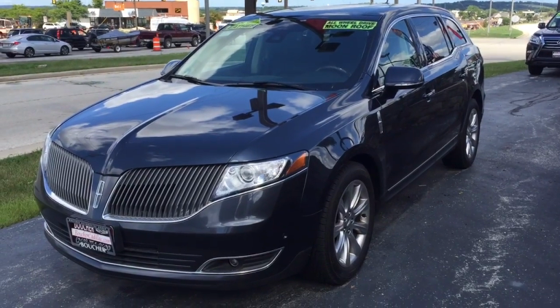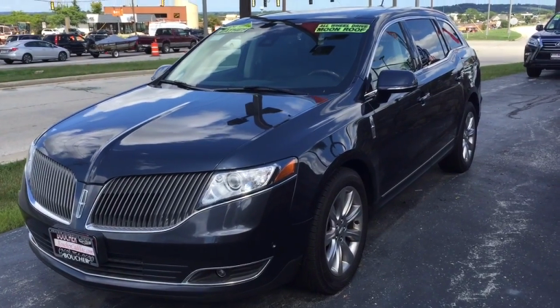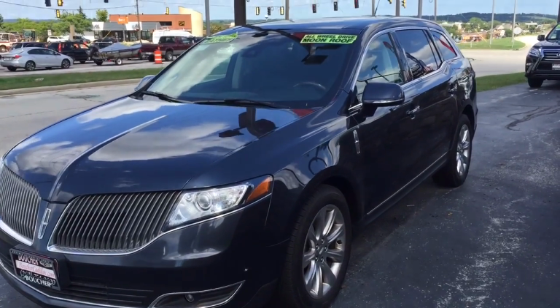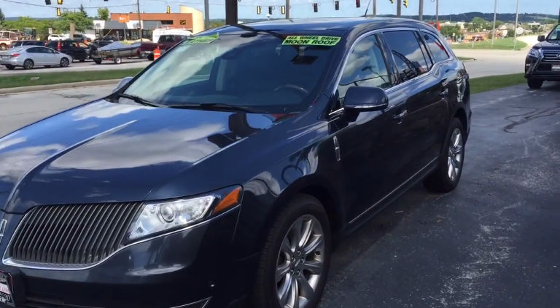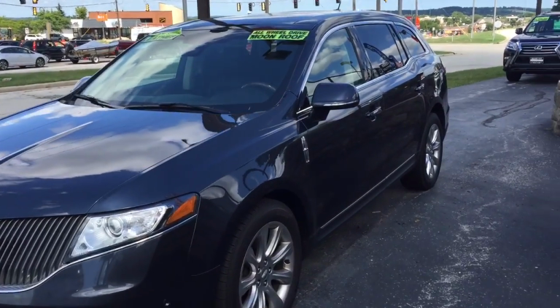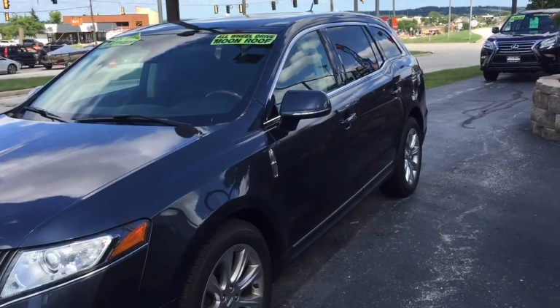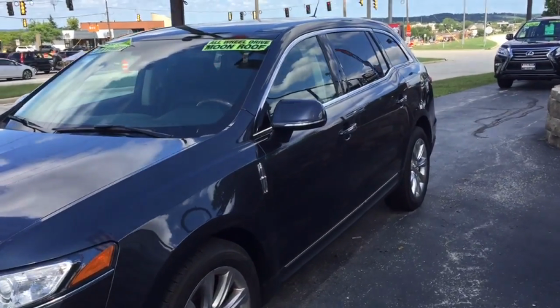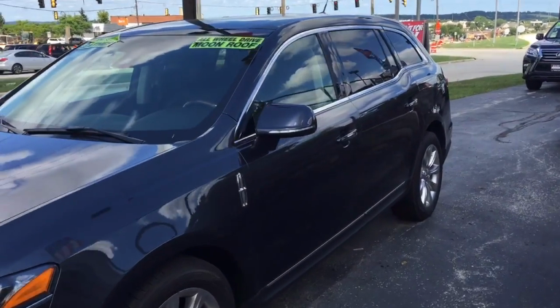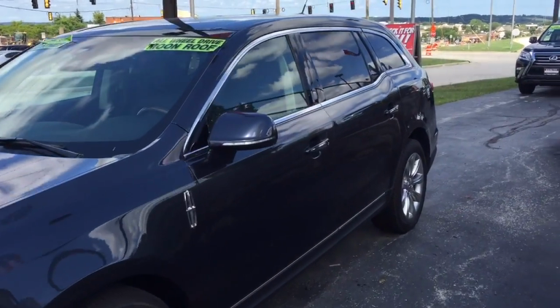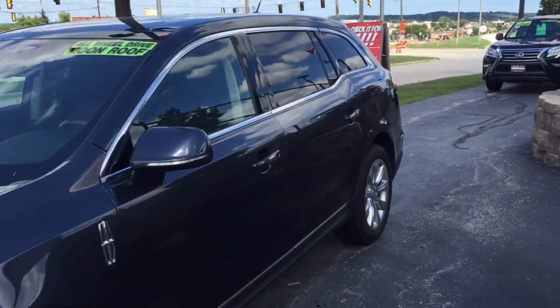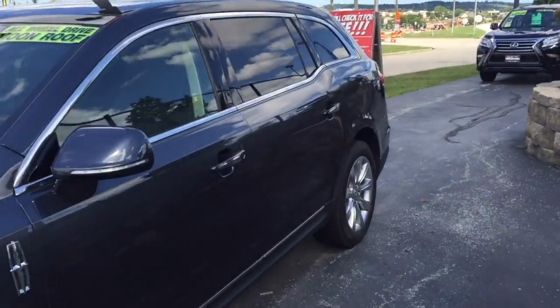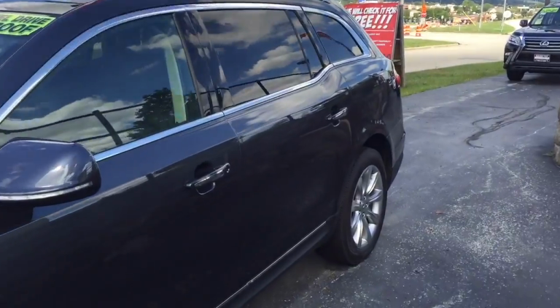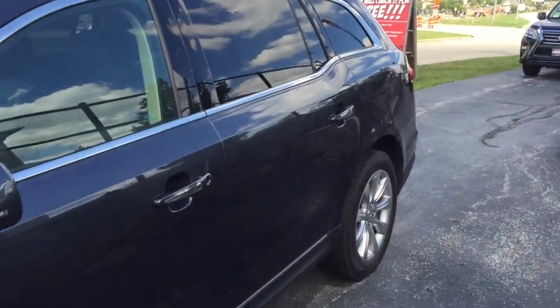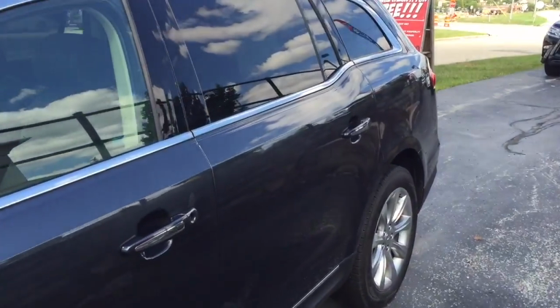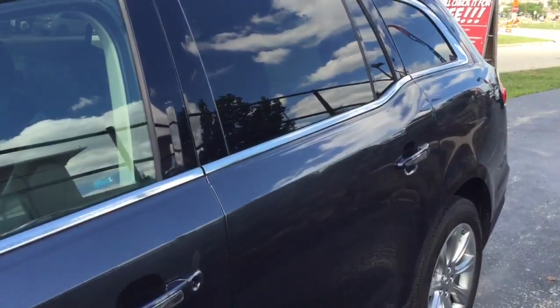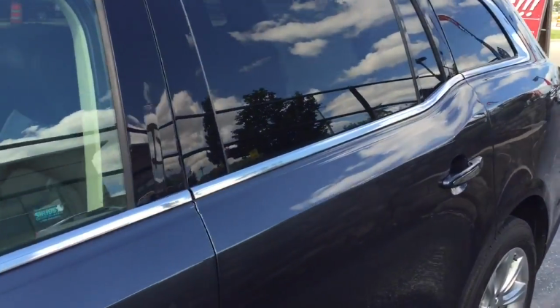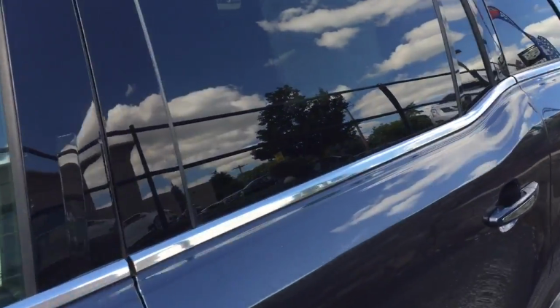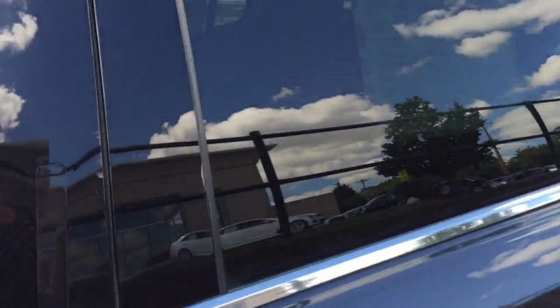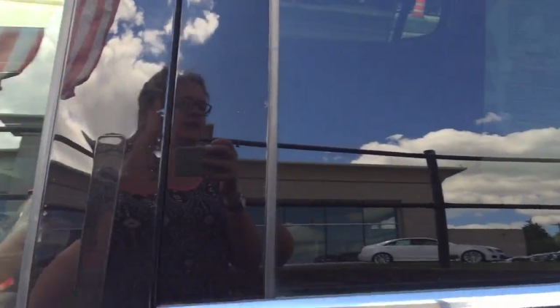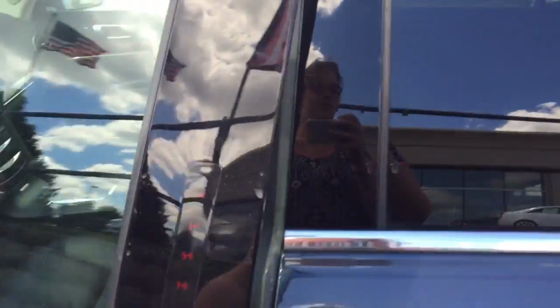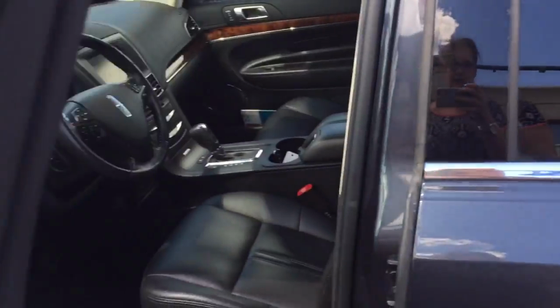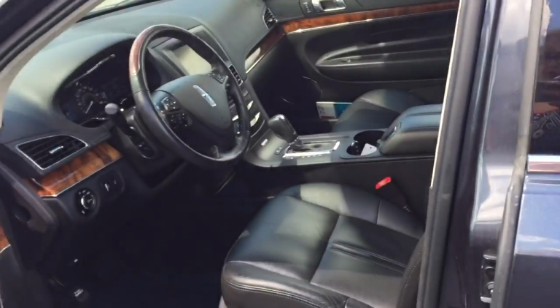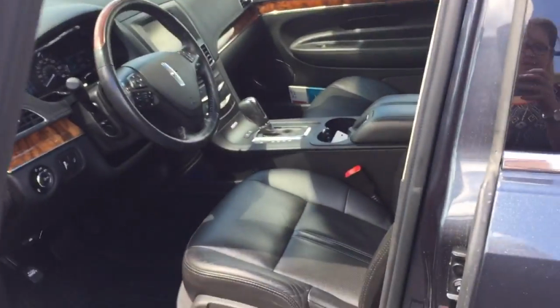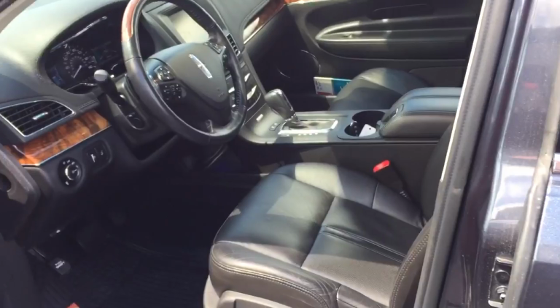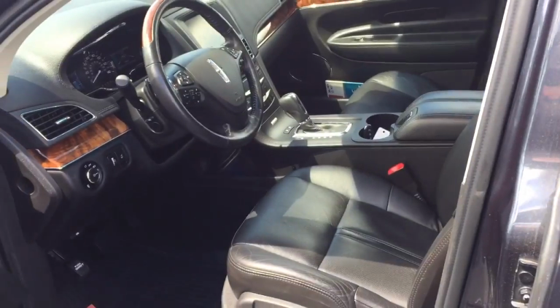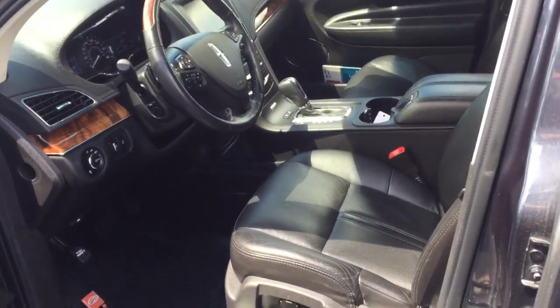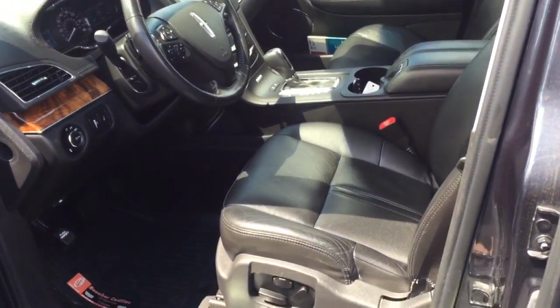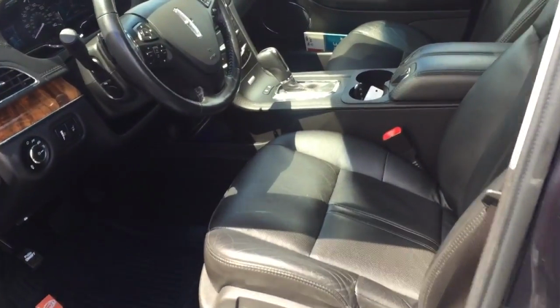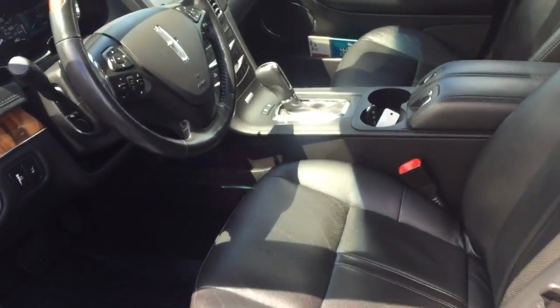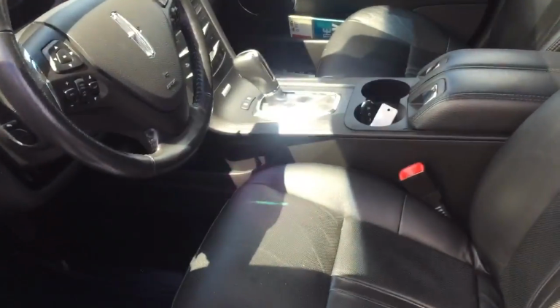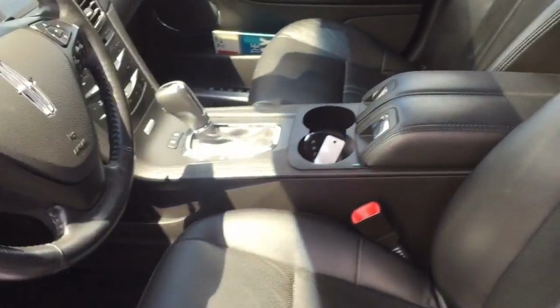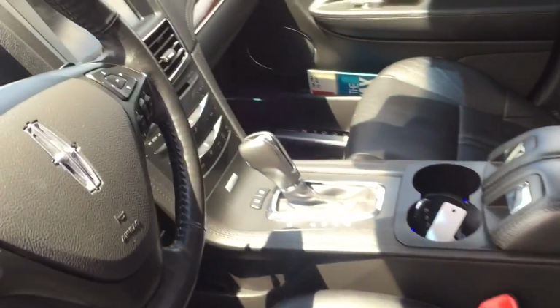Good afternoon, this is Devon with Fouché showing you one of our fresh trades that we just got in. It's a Lincoln MKT. This is going to be a 2013 and it has a lot of nice premium features like your leather seating, you can see there.